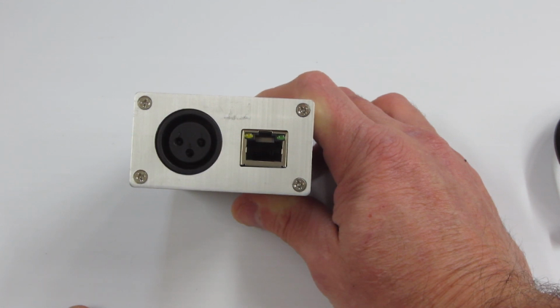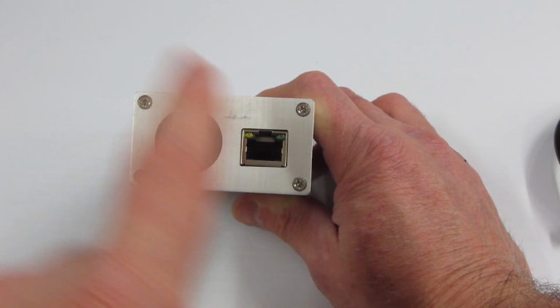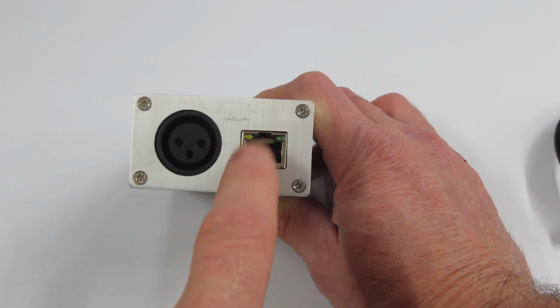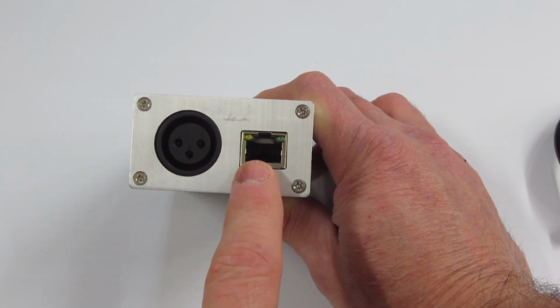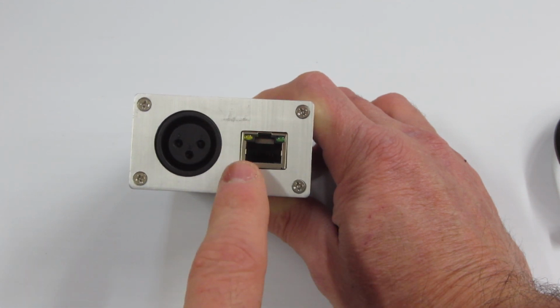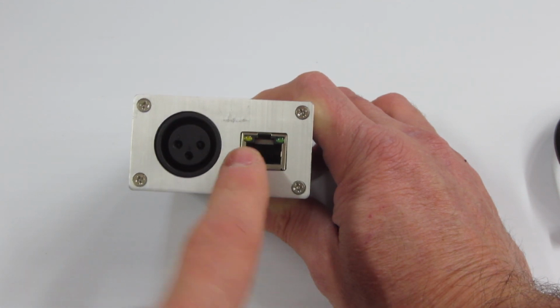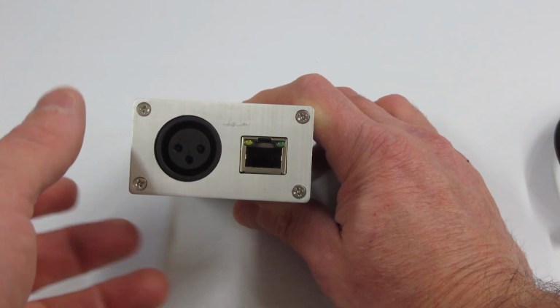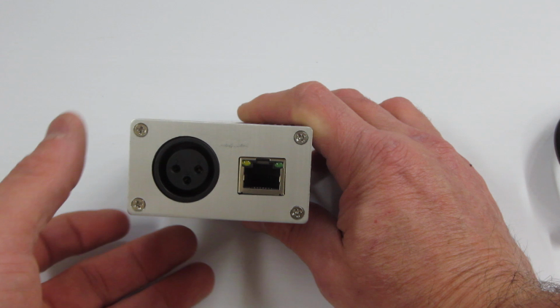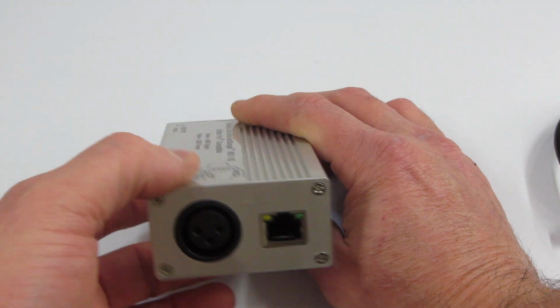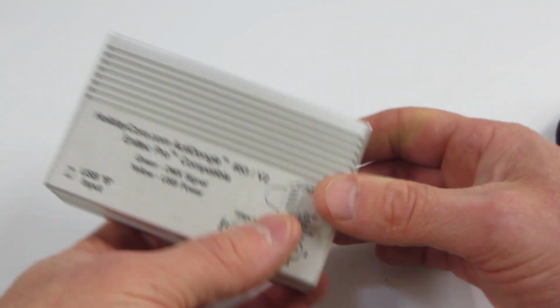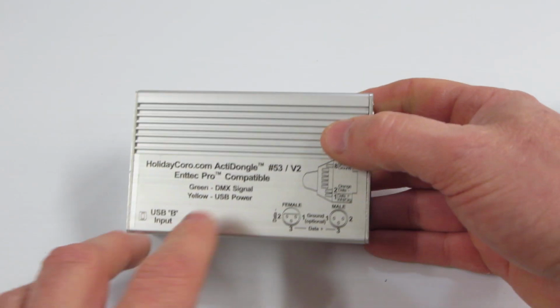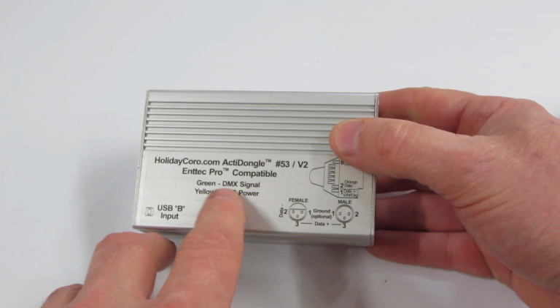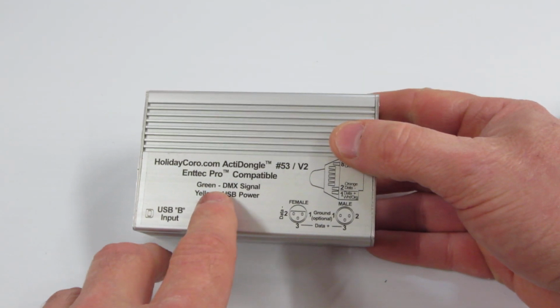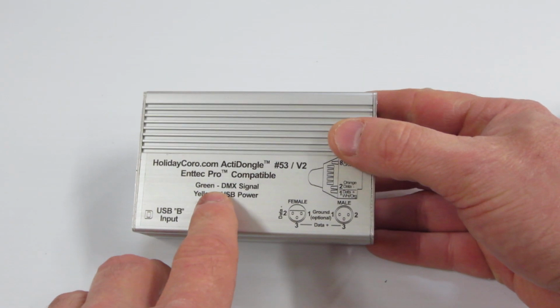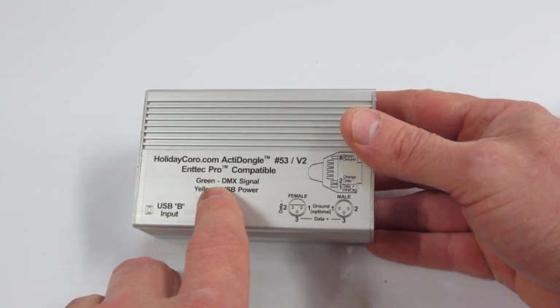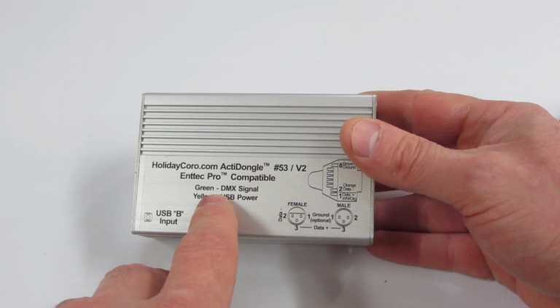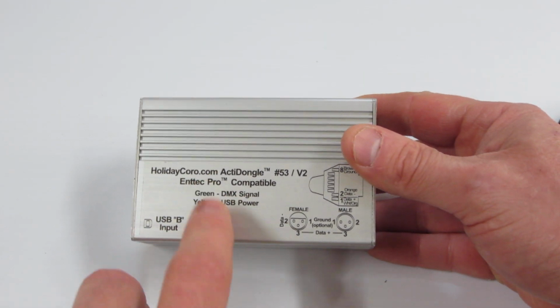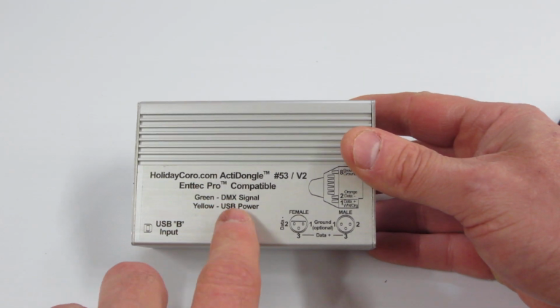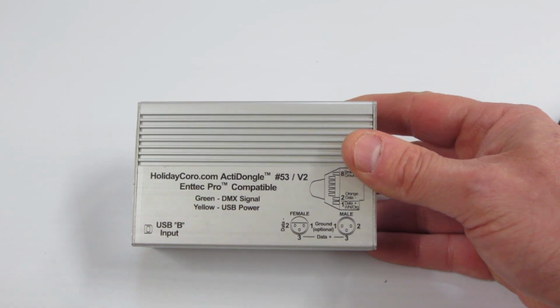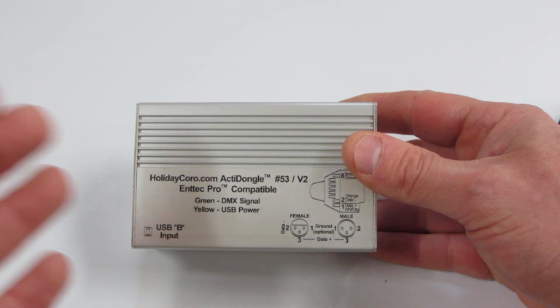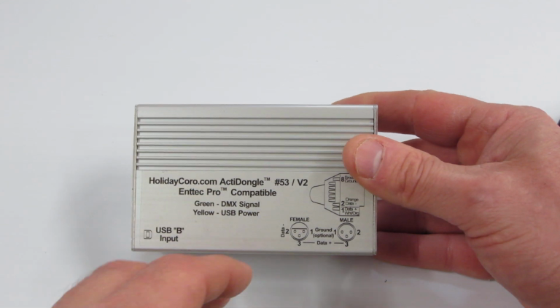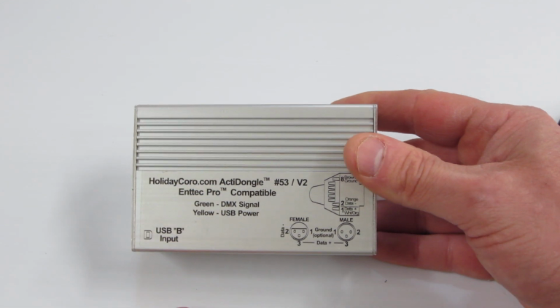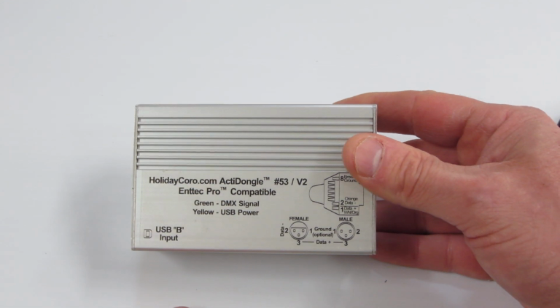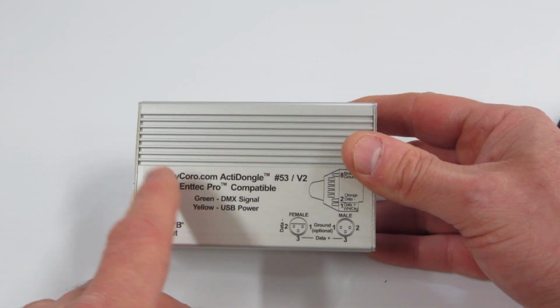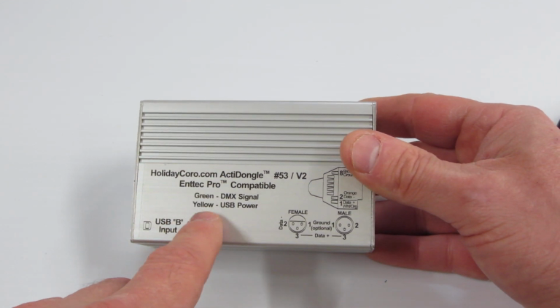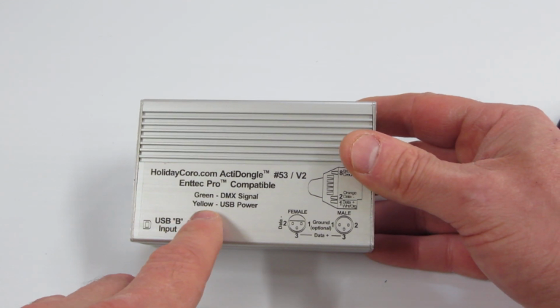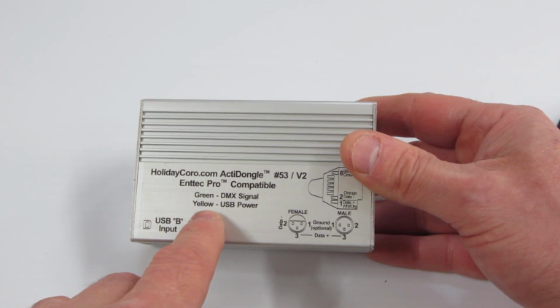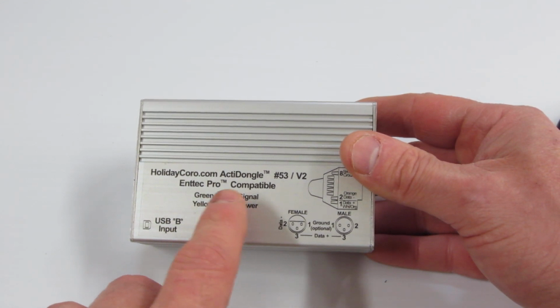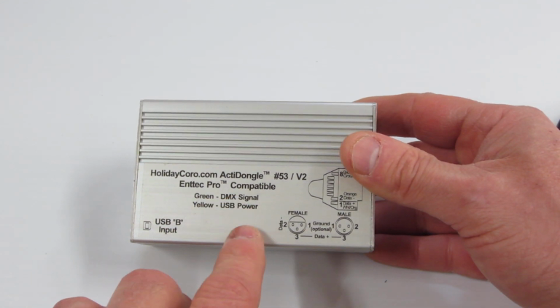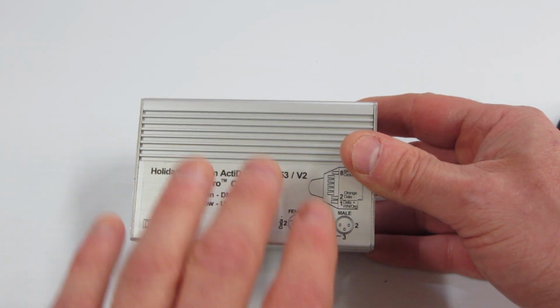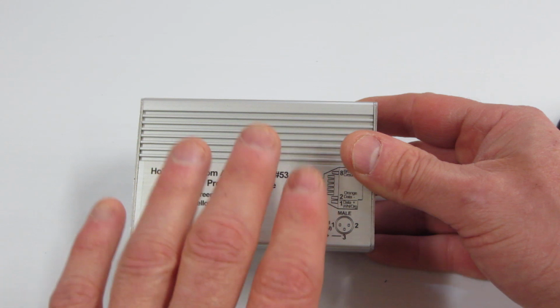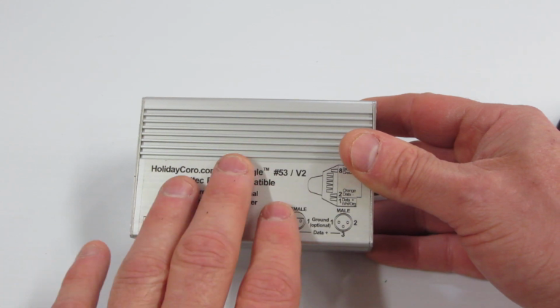Now, on the Cat 5 plug, we have our indicator lights. The indicator lights are listed up here. The green light indicates that there is a DMX signal coming out of the unit. The yellow indicates that there is USB power to the unit.